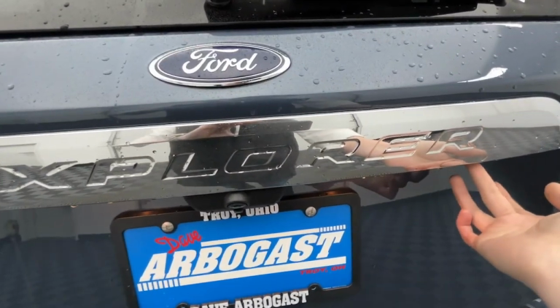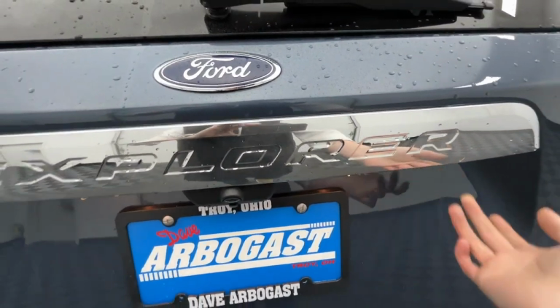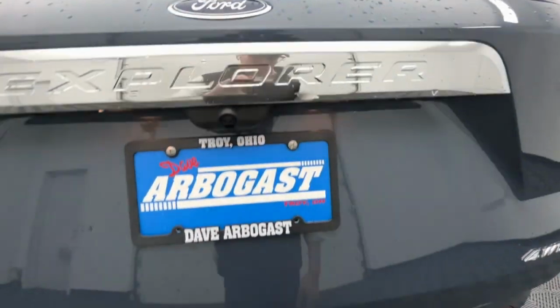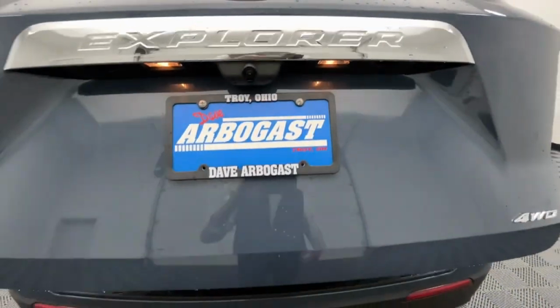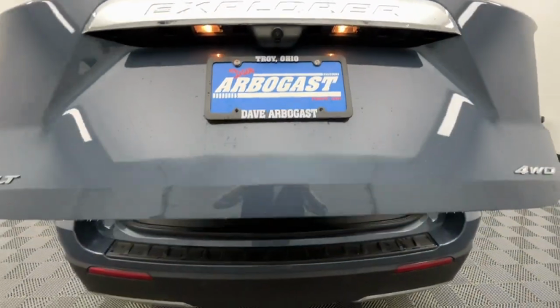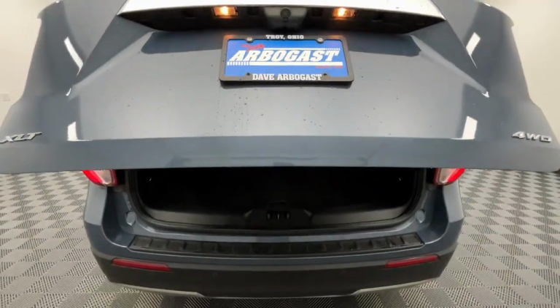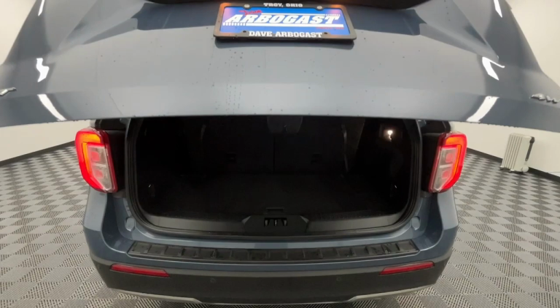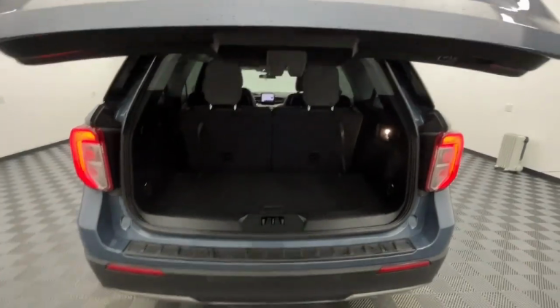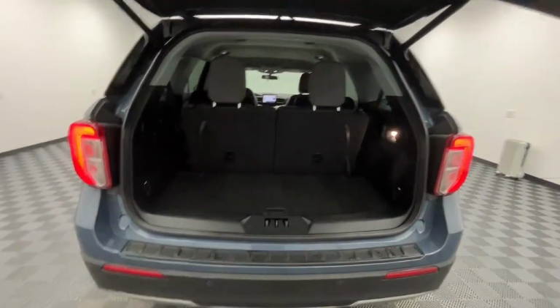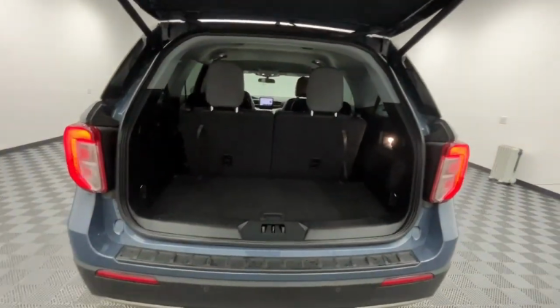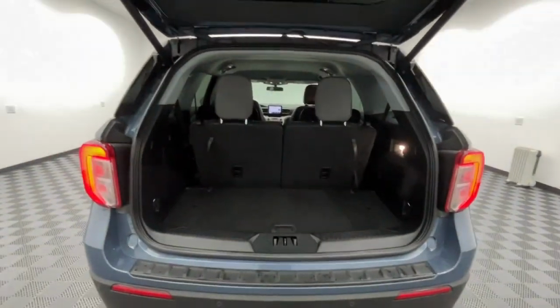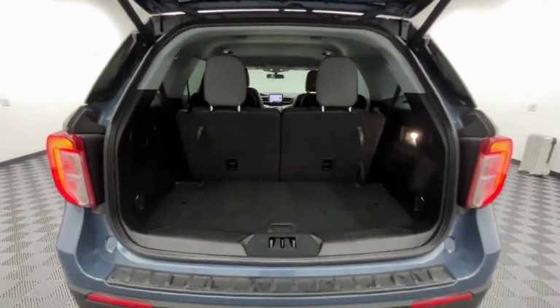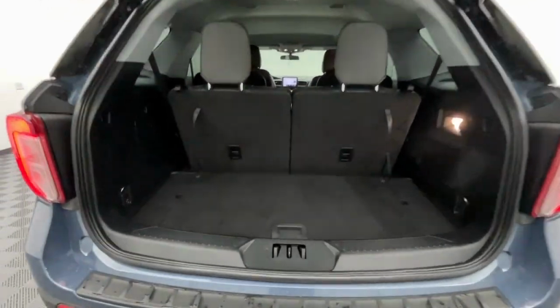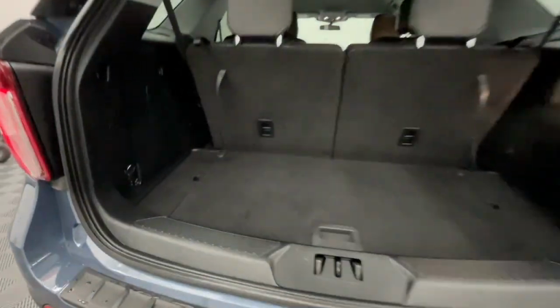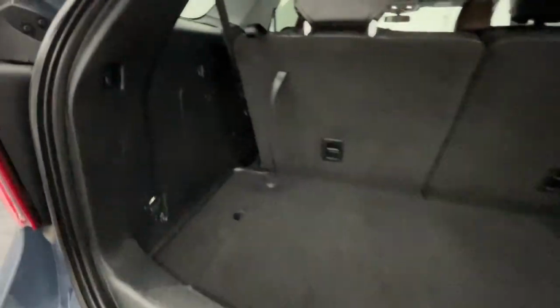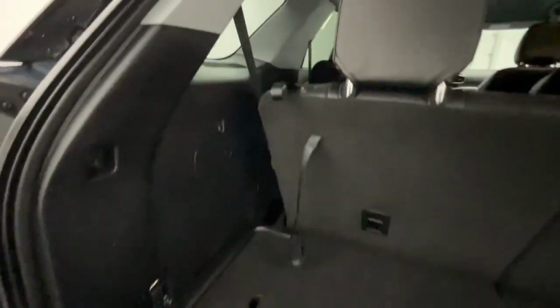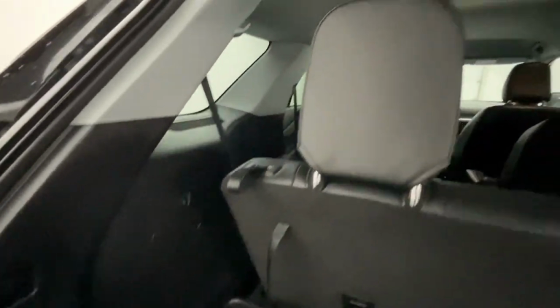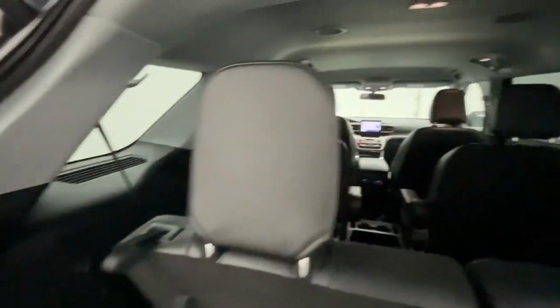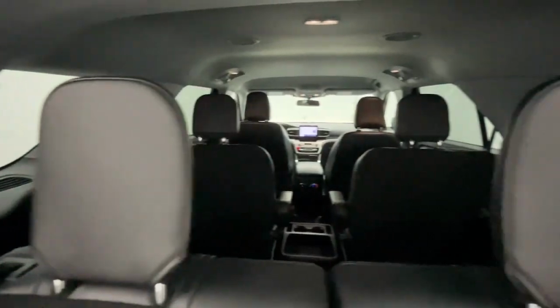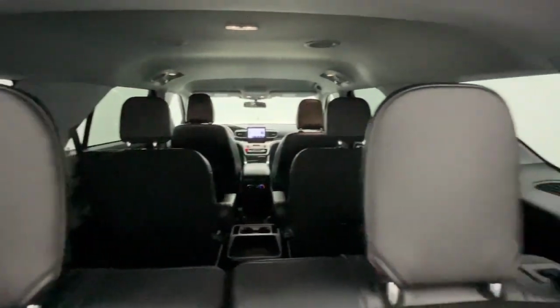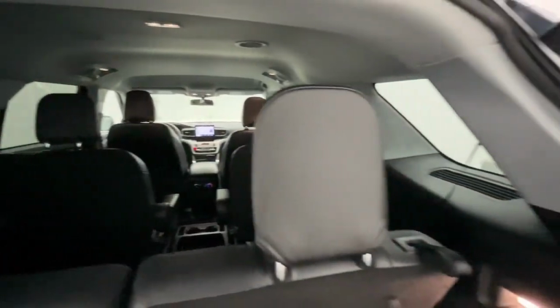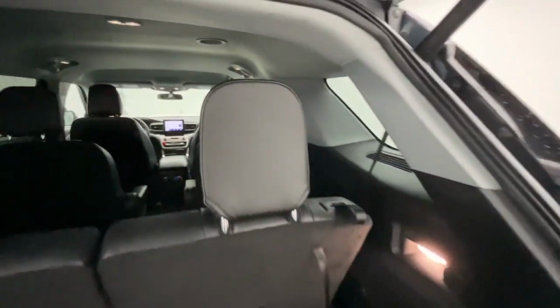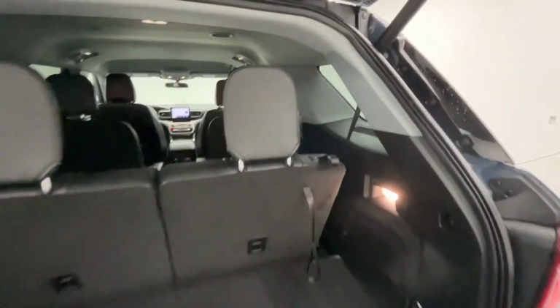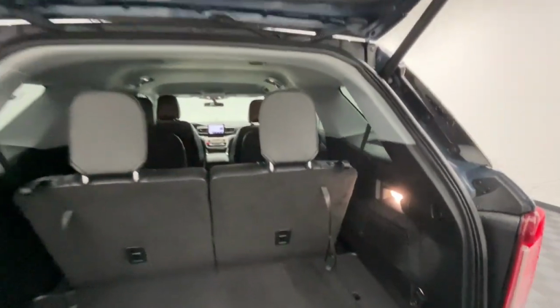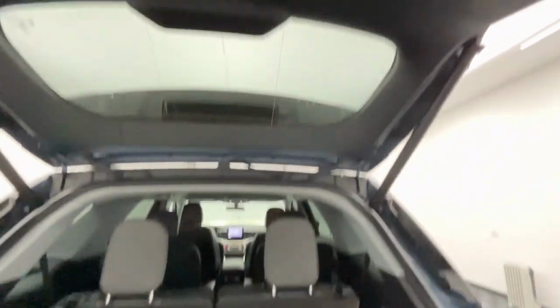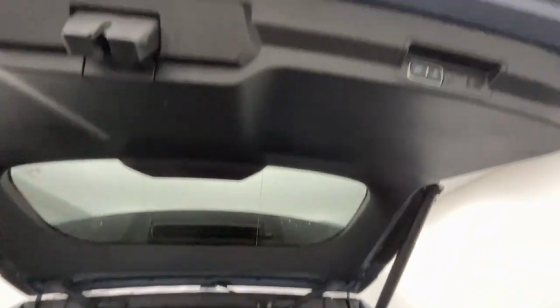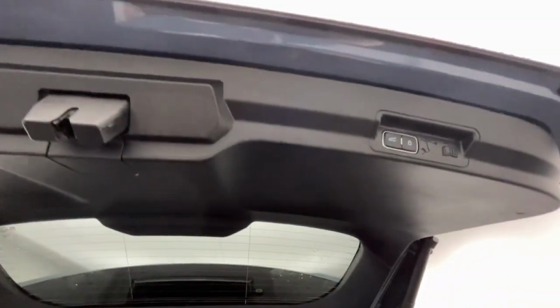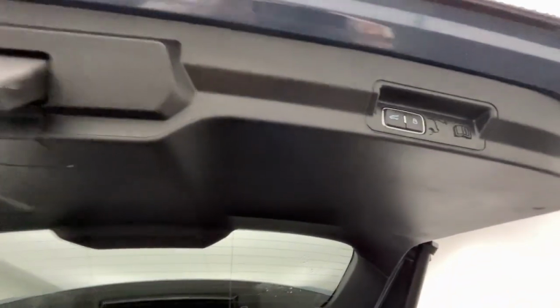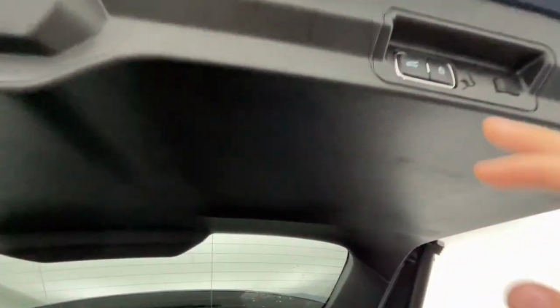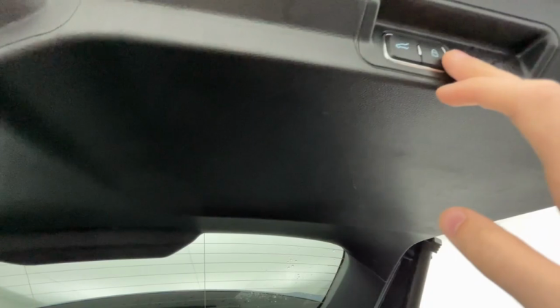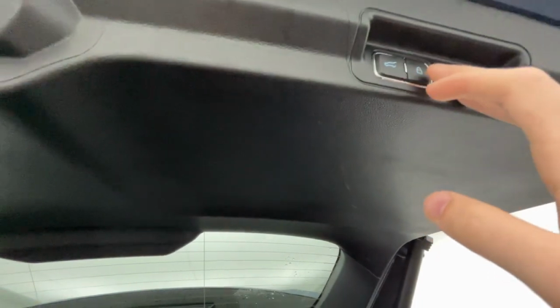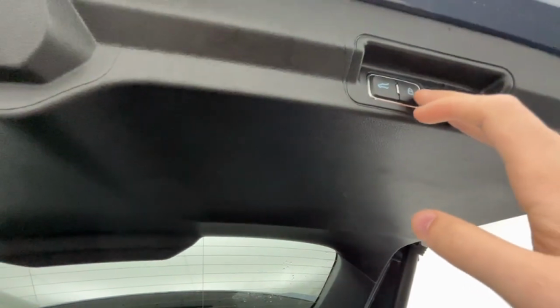Apple CarPlay and or Android Auto, keyless entry, navigation system, power passenger seat, power liftgate, fog lamps, heated mirrors, satellite radio, adaptive cruise control, backup camera.